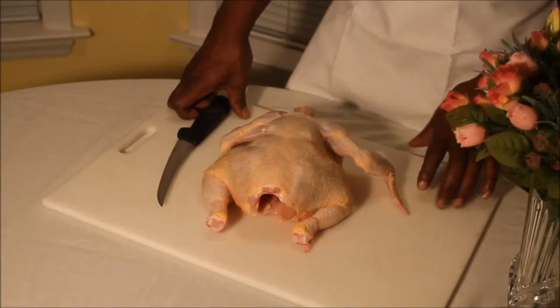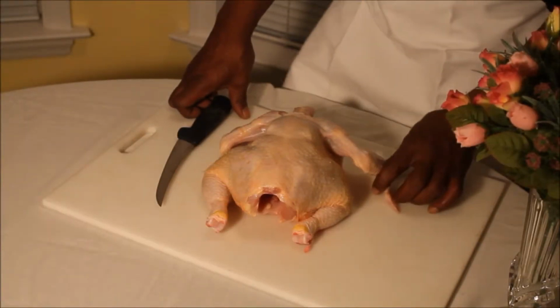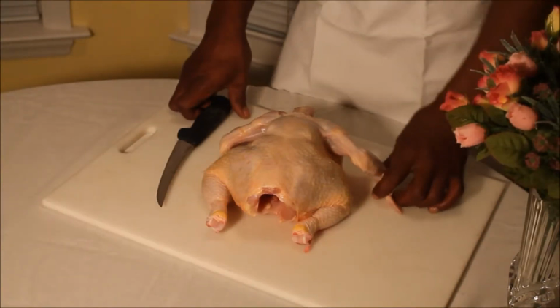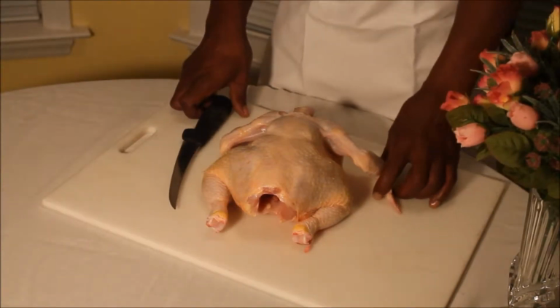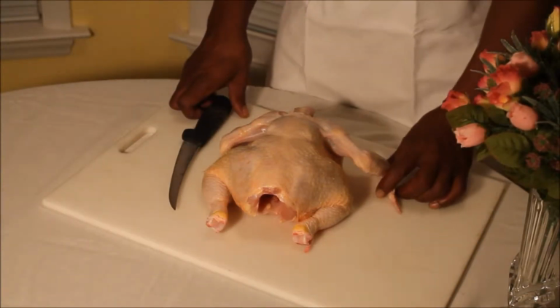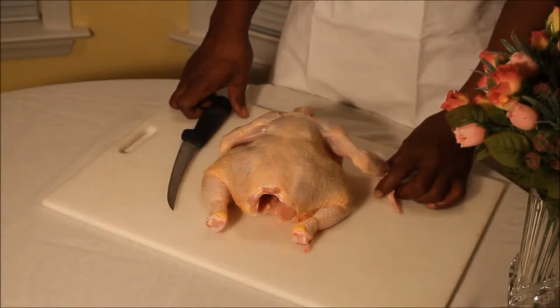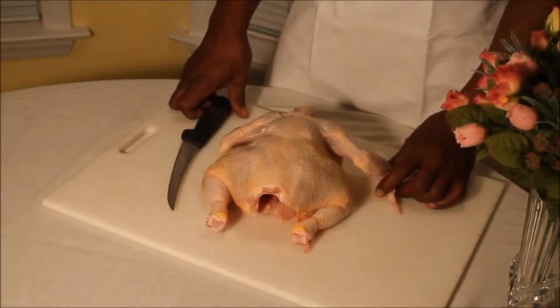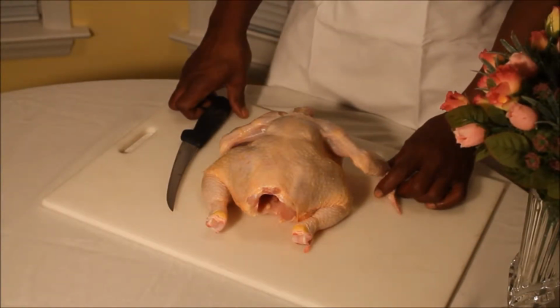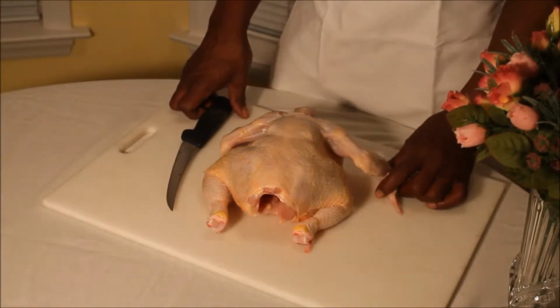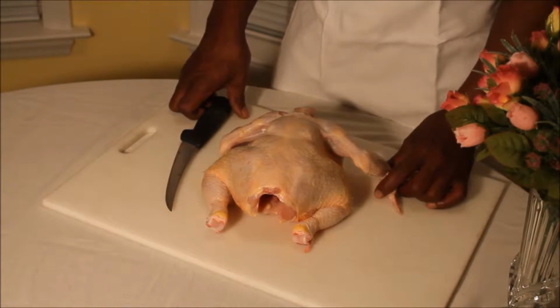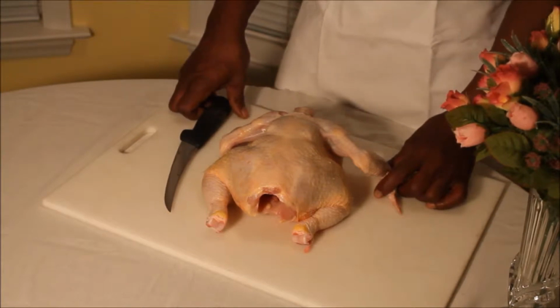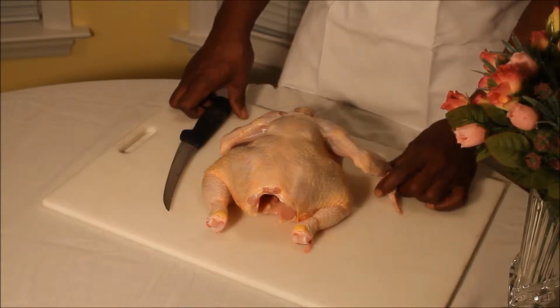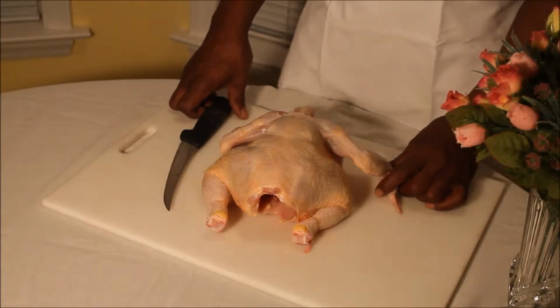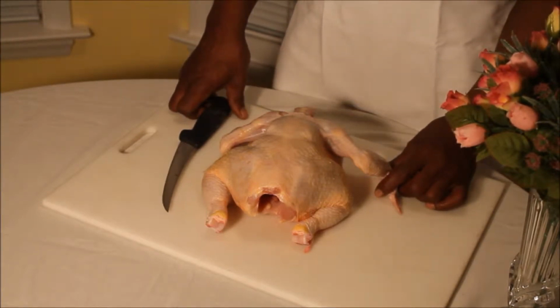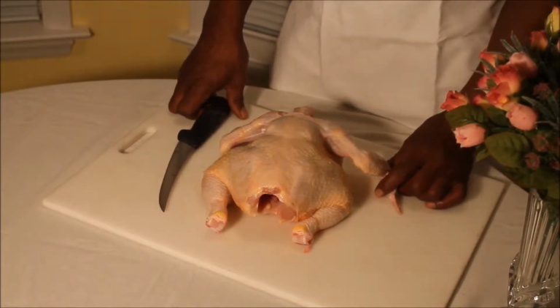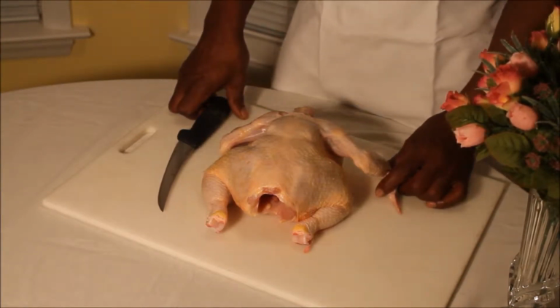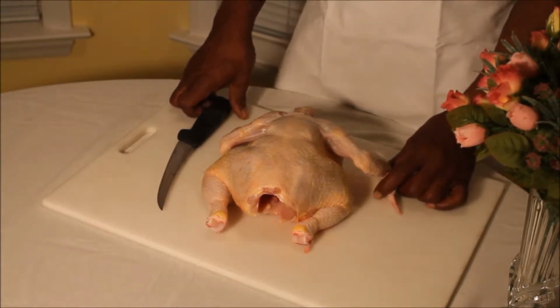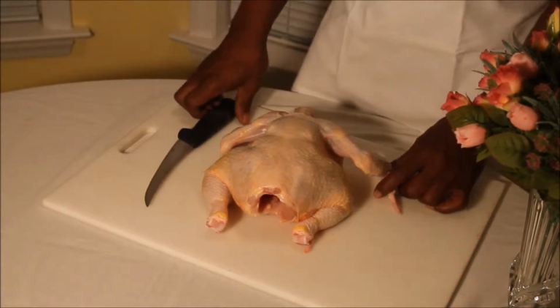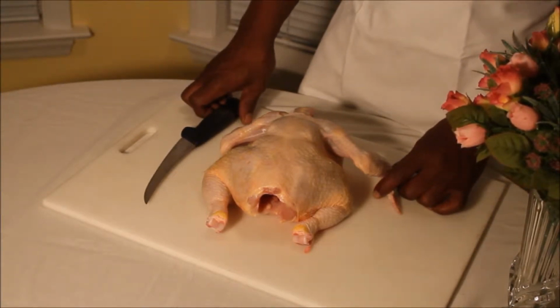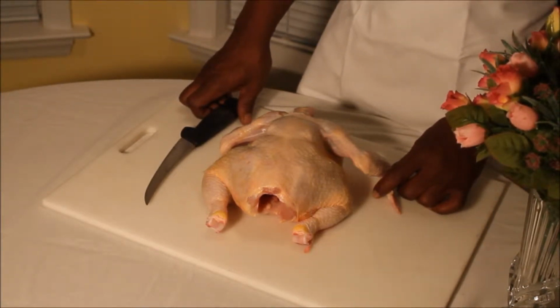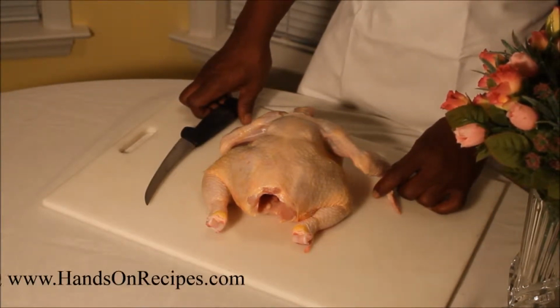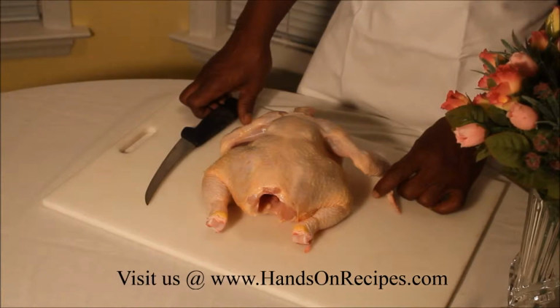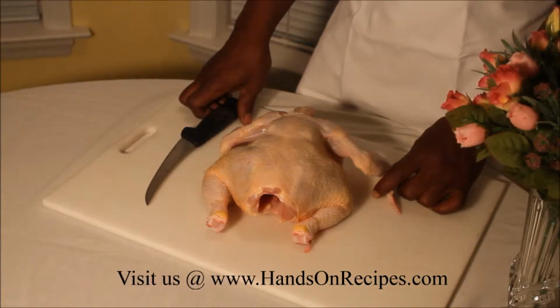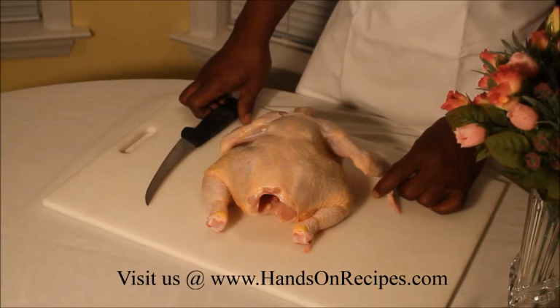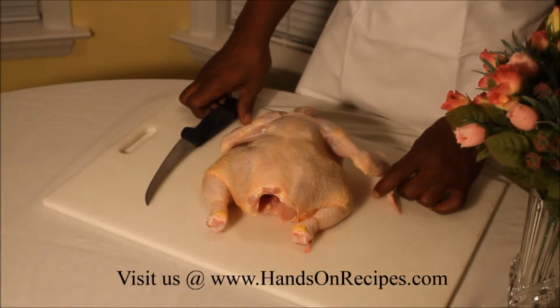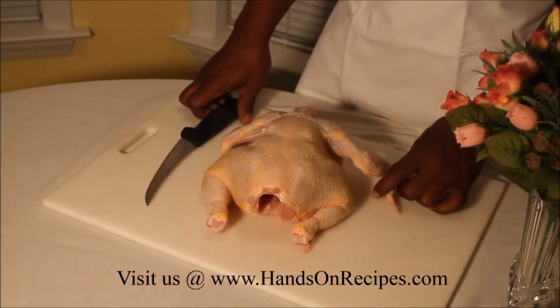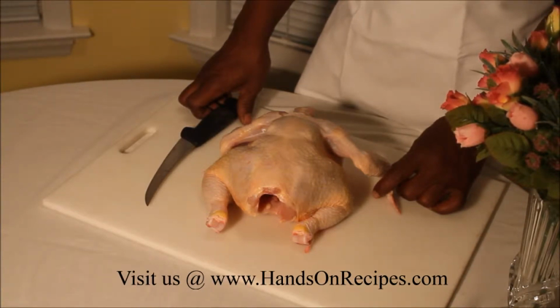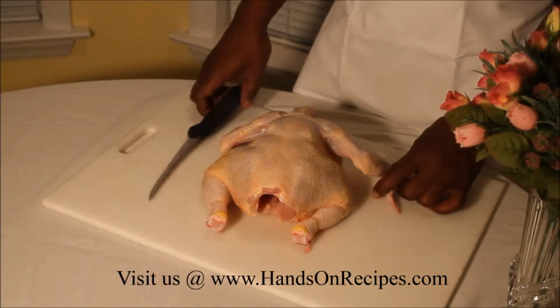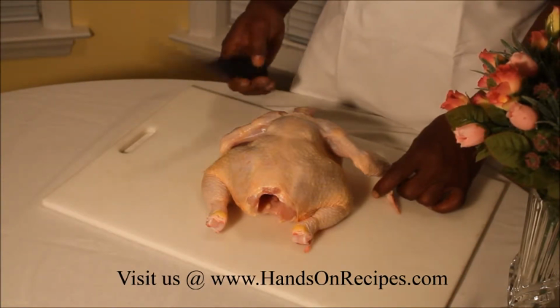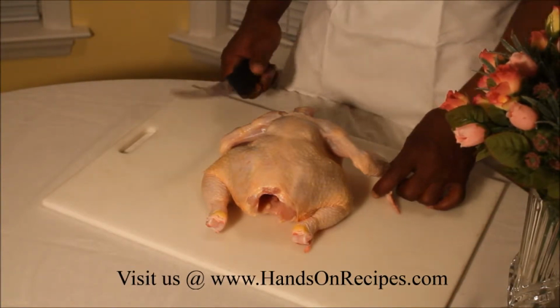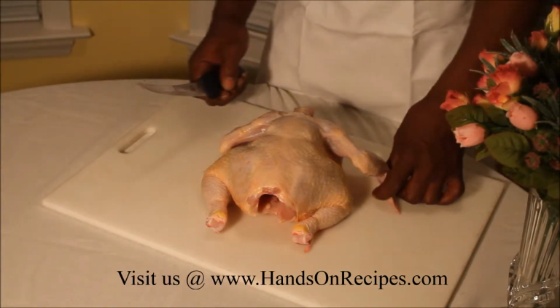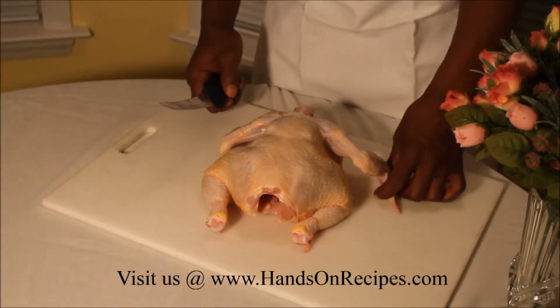Hi, my name is Jay at Hands-On Recipes. We're going to show you how to save money by cutting up your own chicken. You'll save a lot of money by cutting up chicken and not using chicken parts.